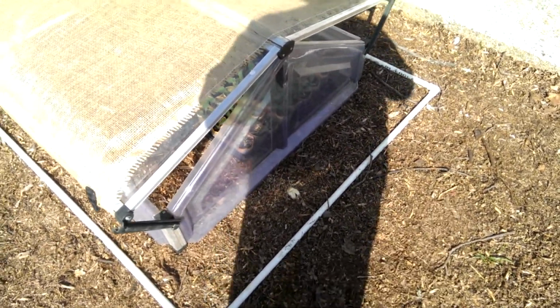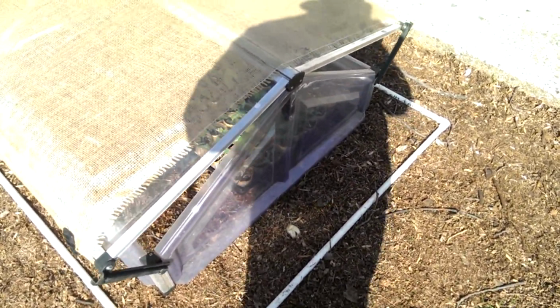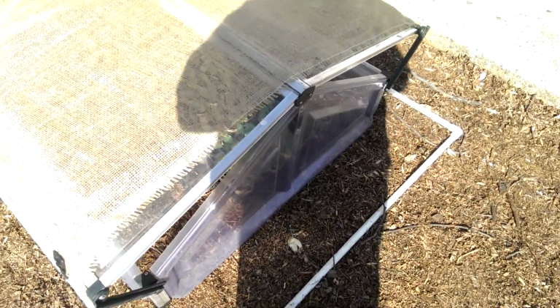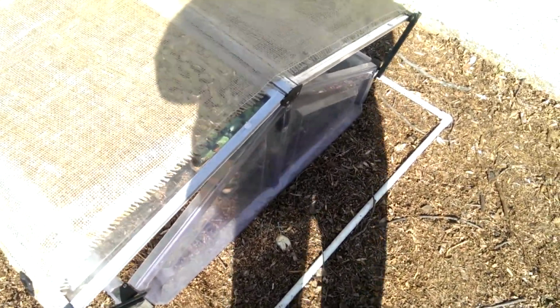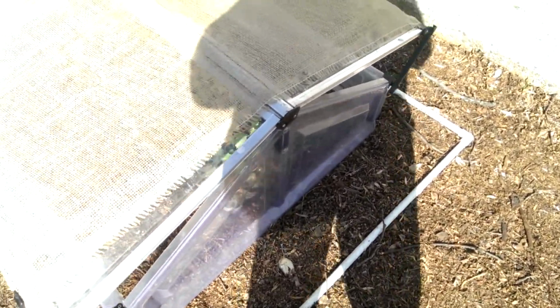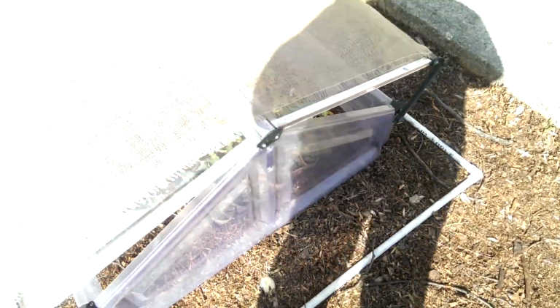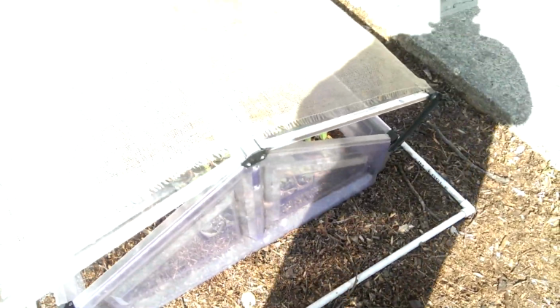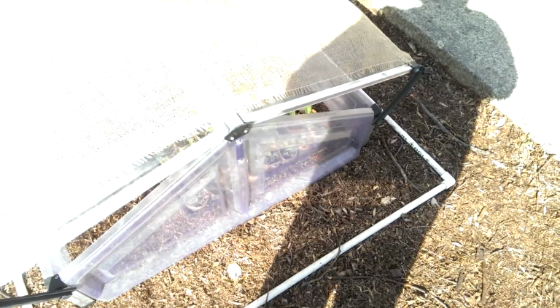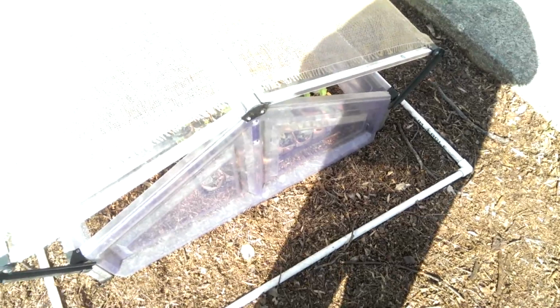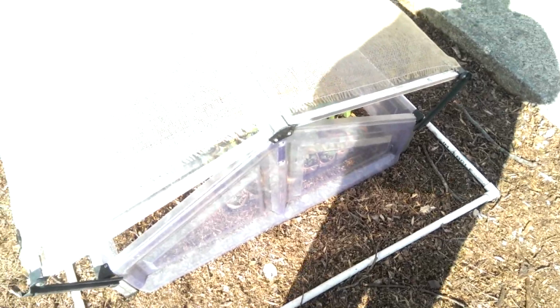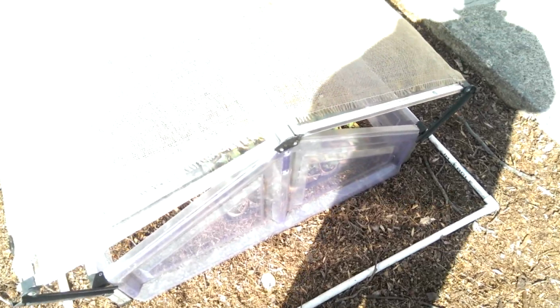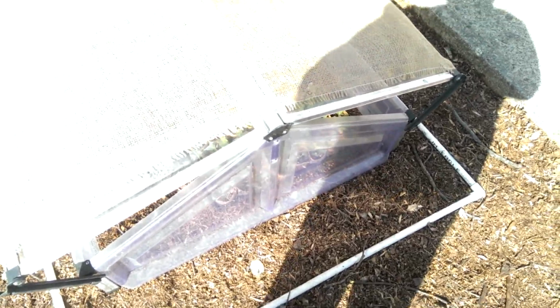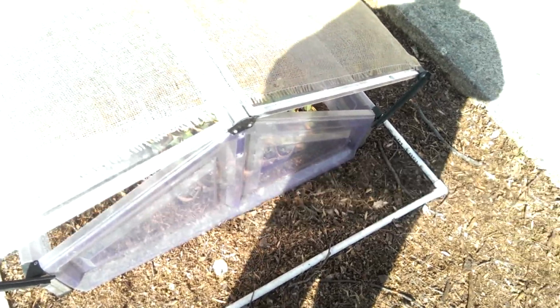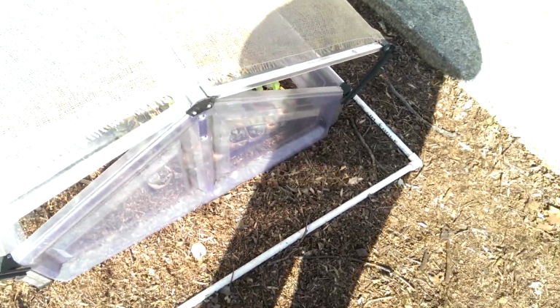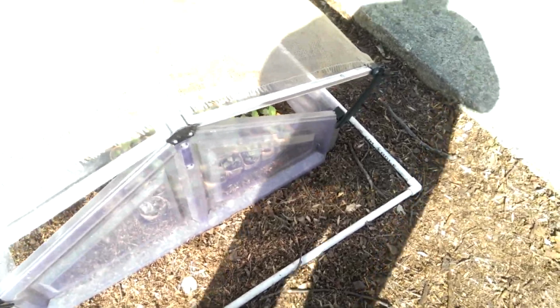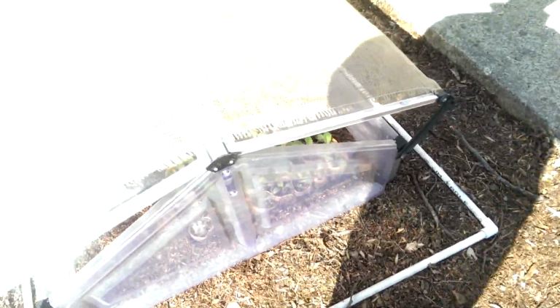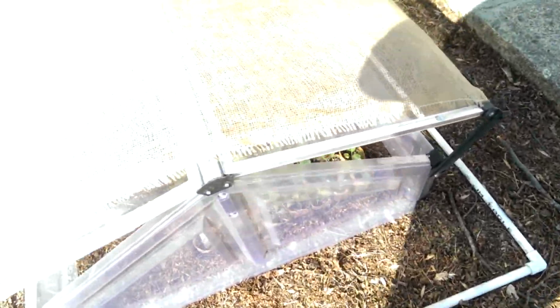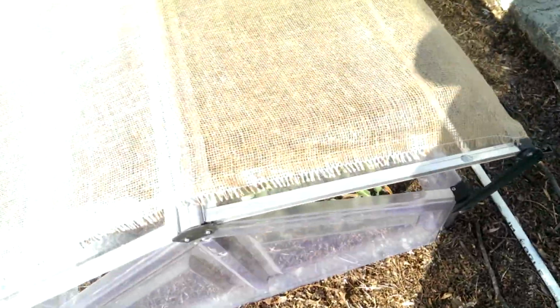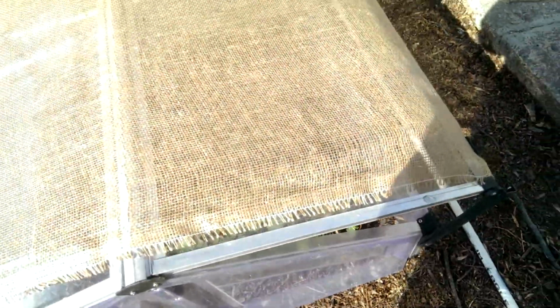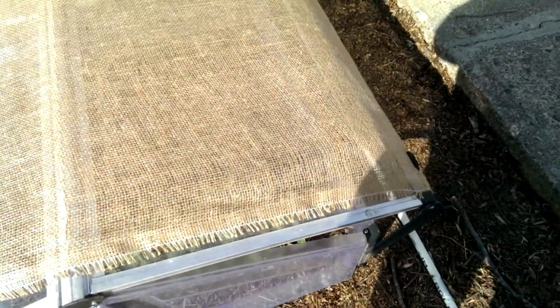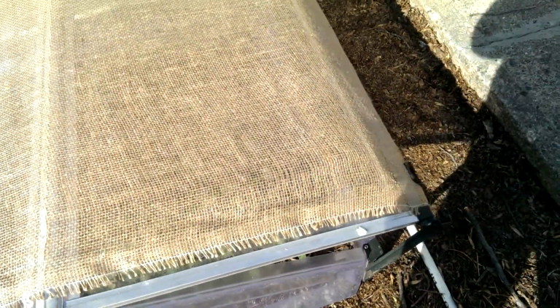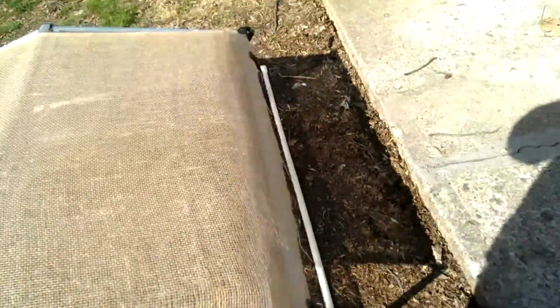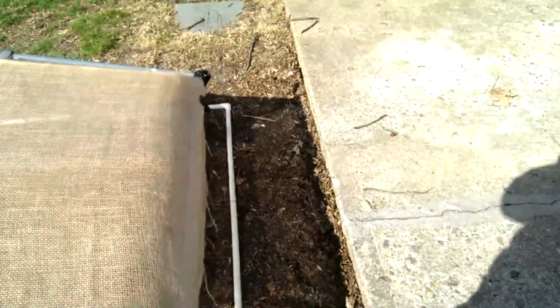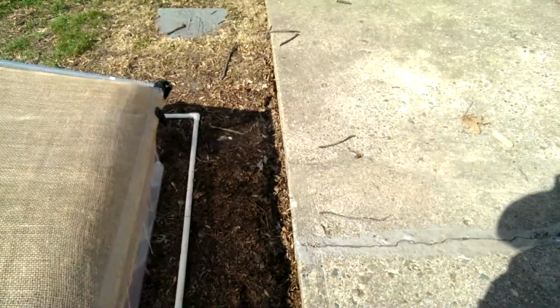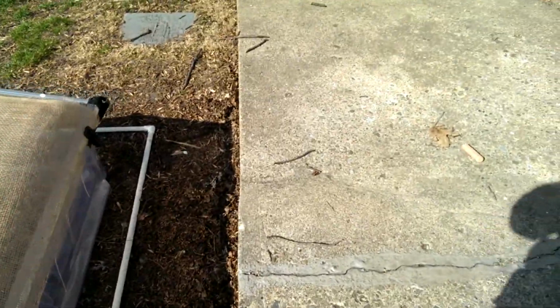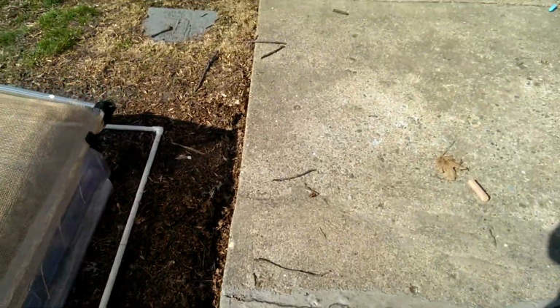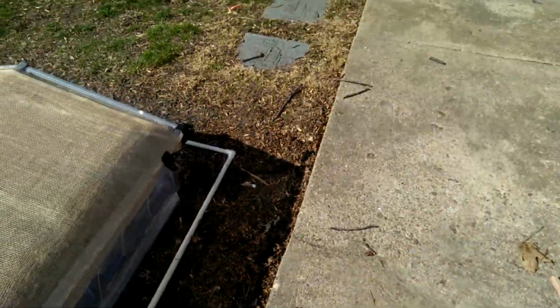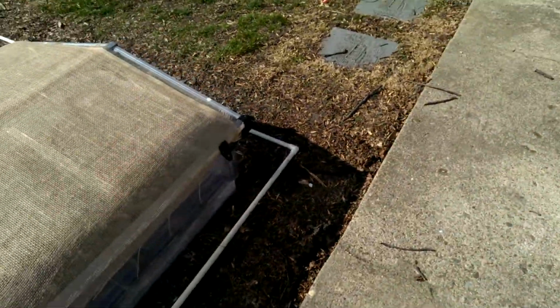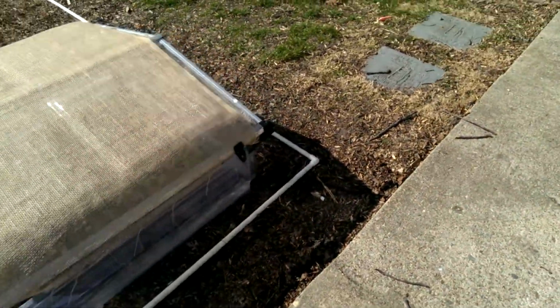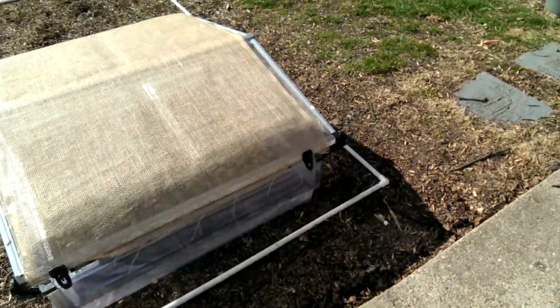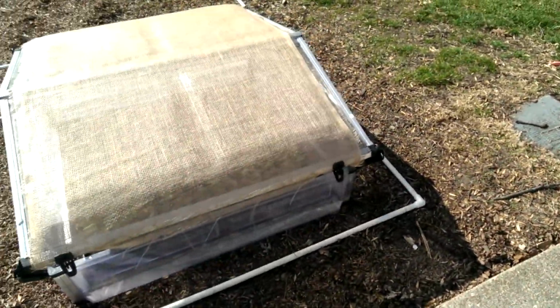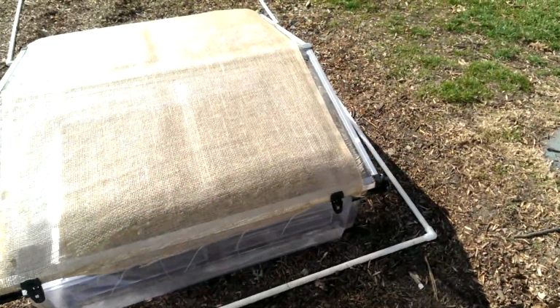I've got cabbage, kohlrabi, and broccoli in the cold frame. I've got some kale in the basement but it's not ready to come out yet — it's not big enough.